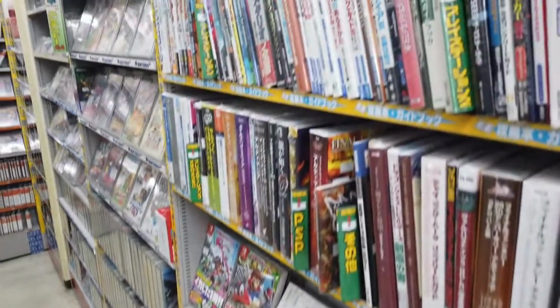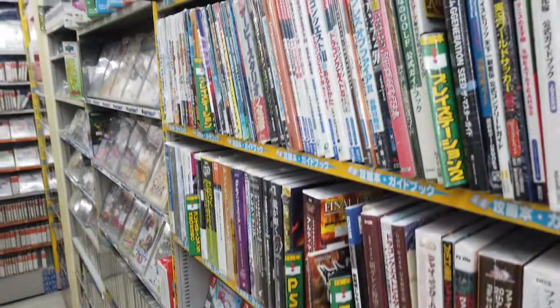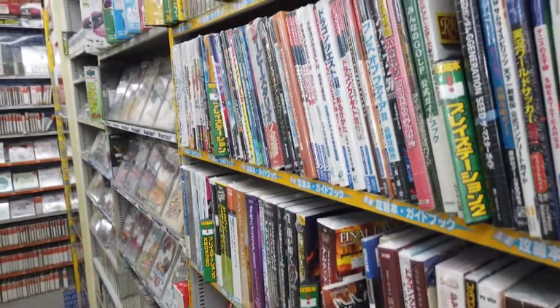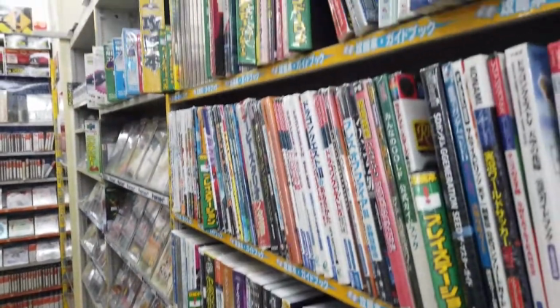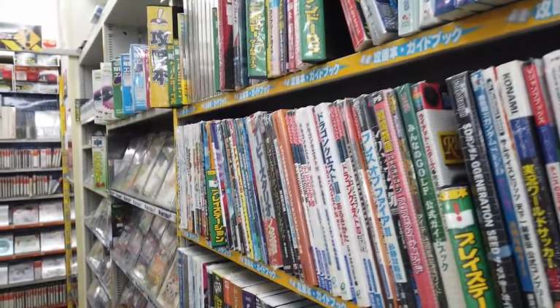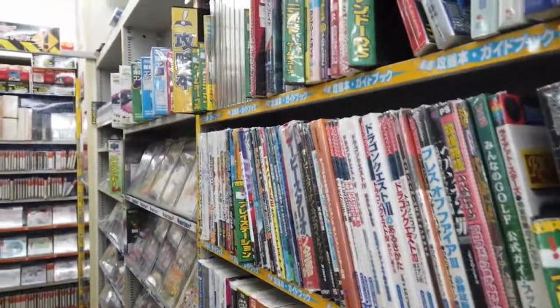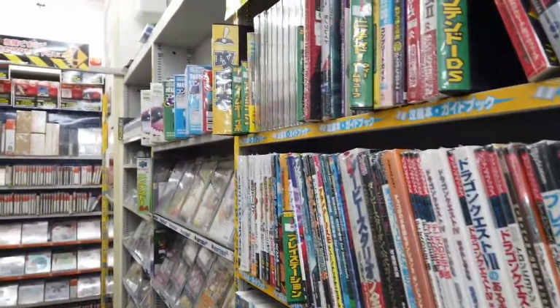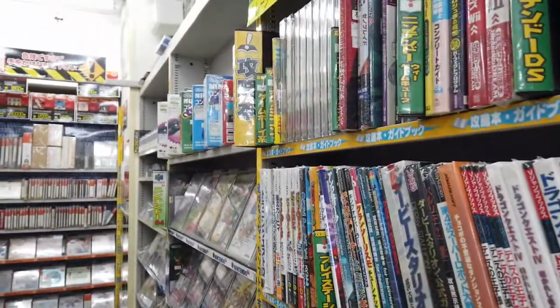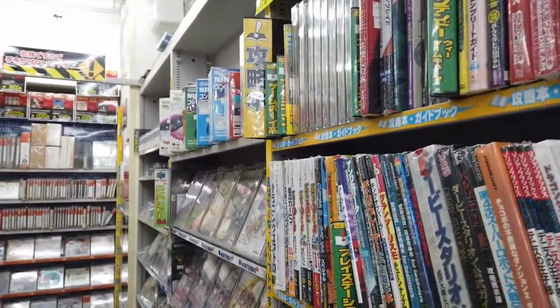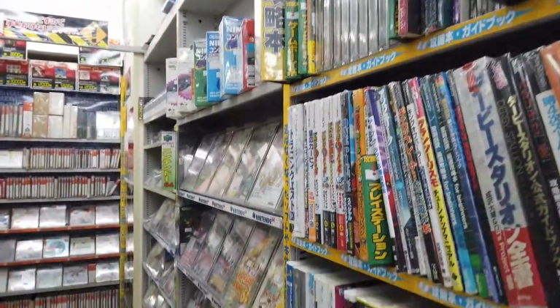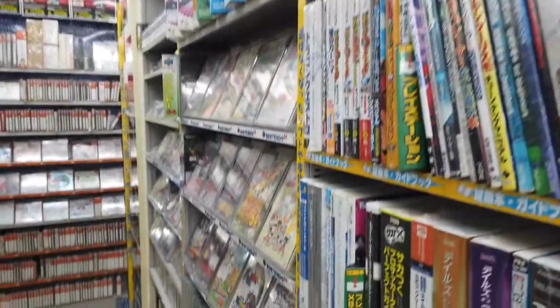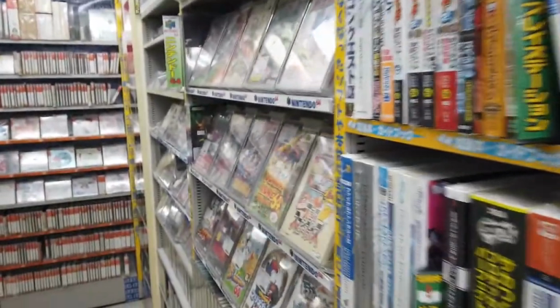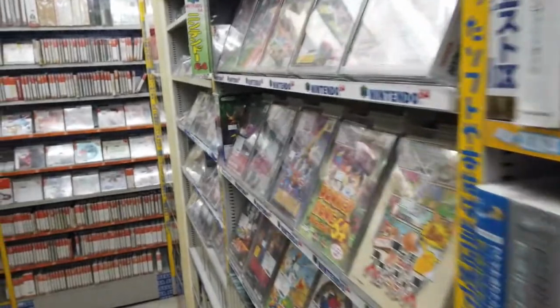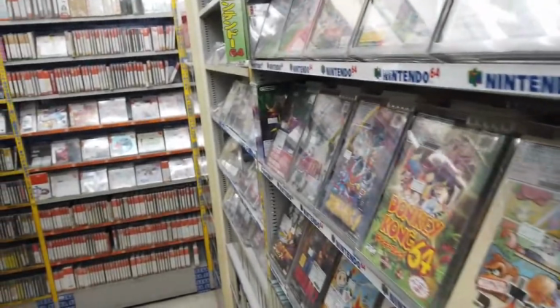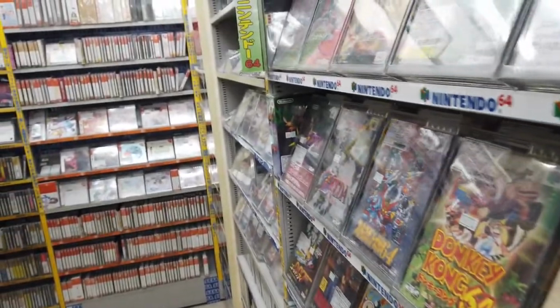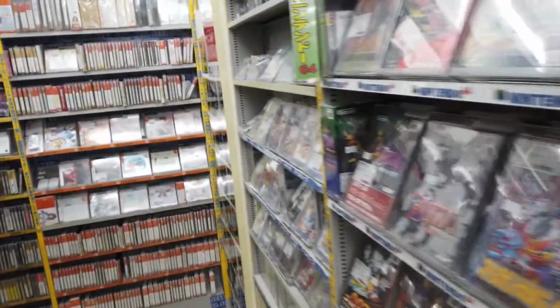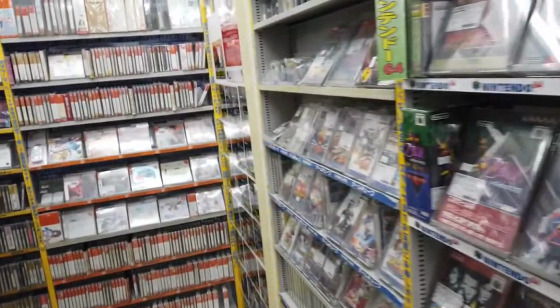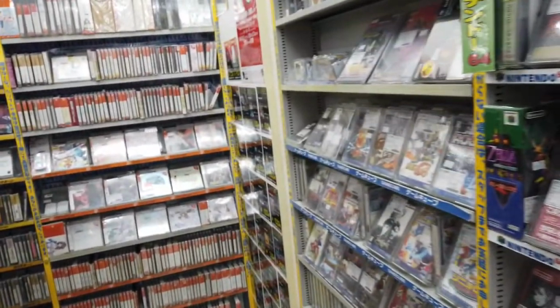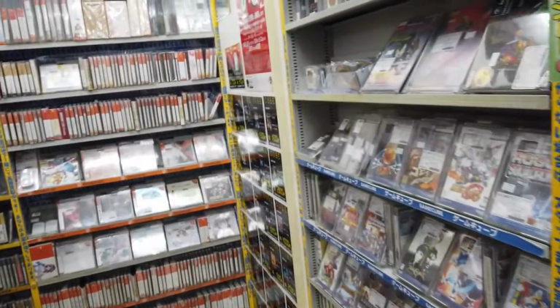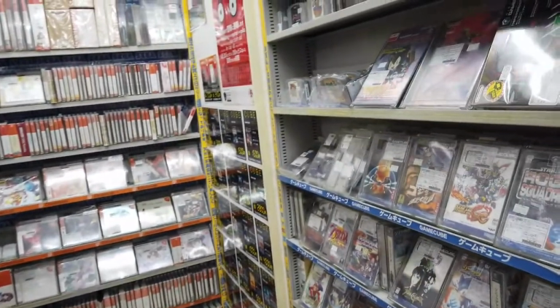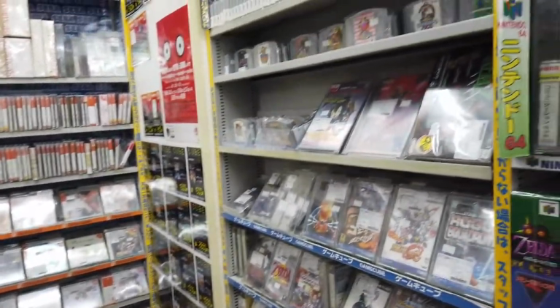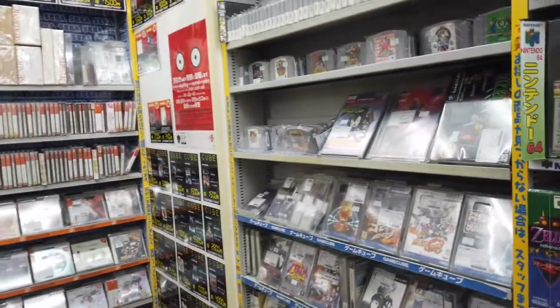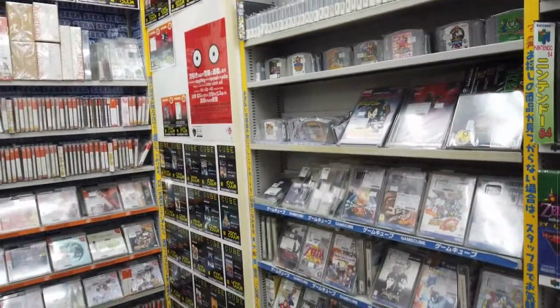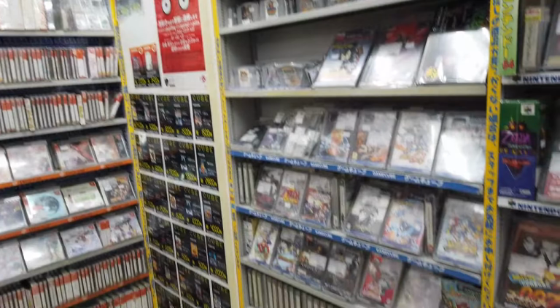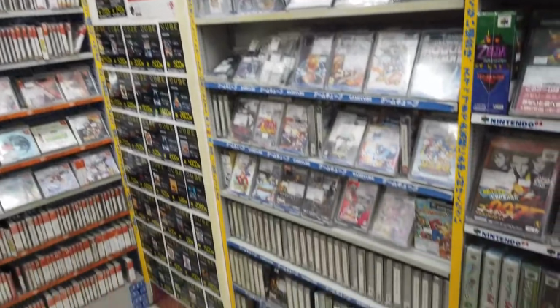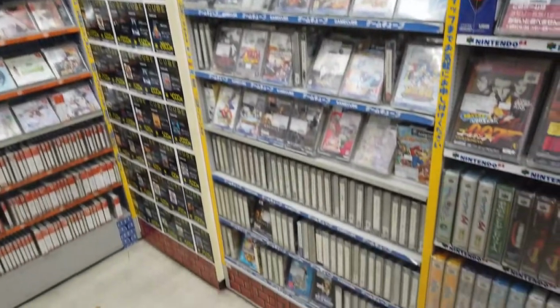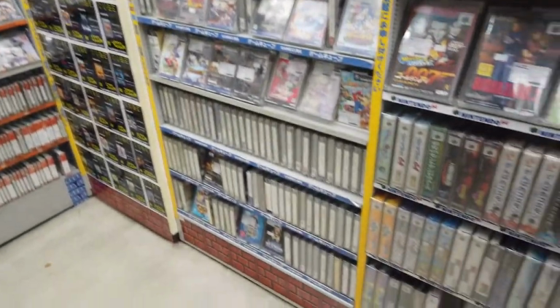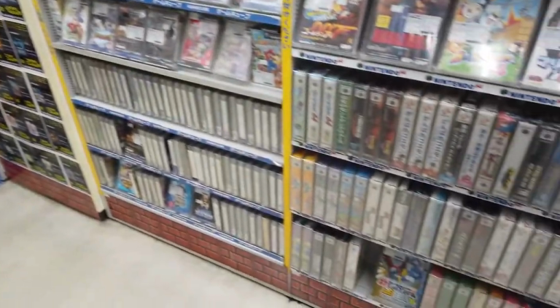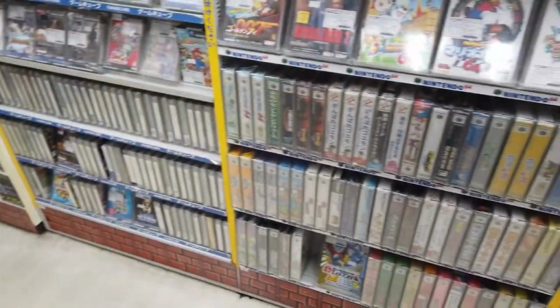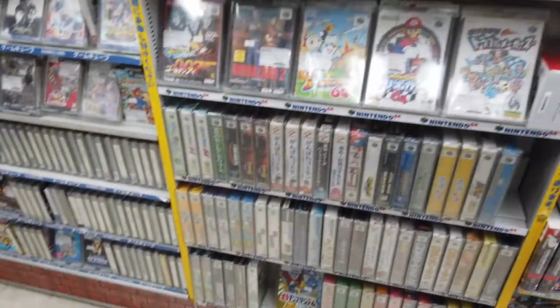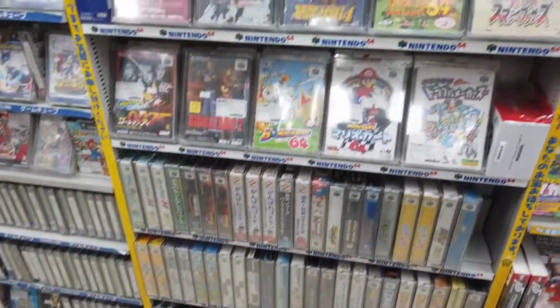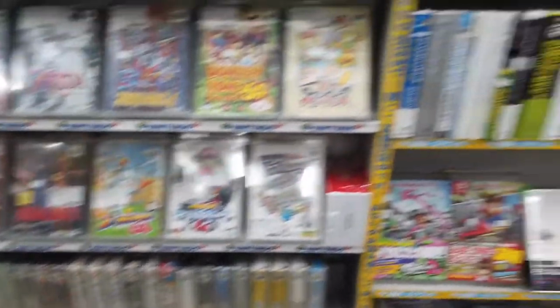And we have game books and magazines sorted by system. And here we have GameCube, and Nintendo 64.